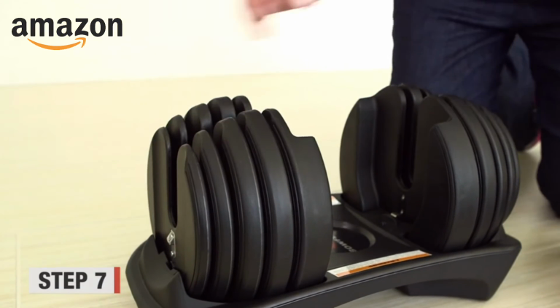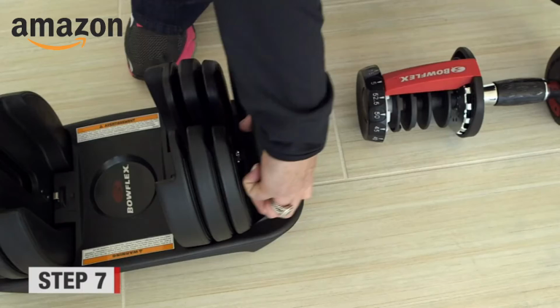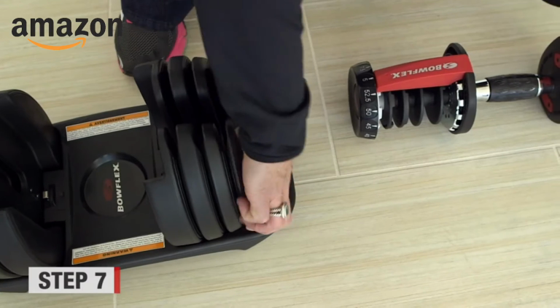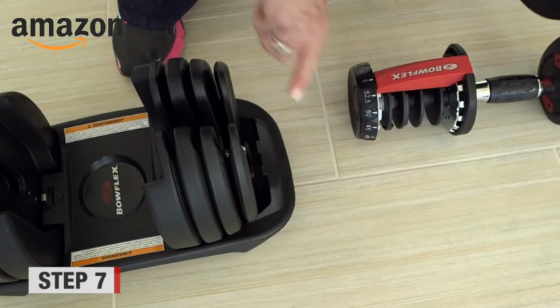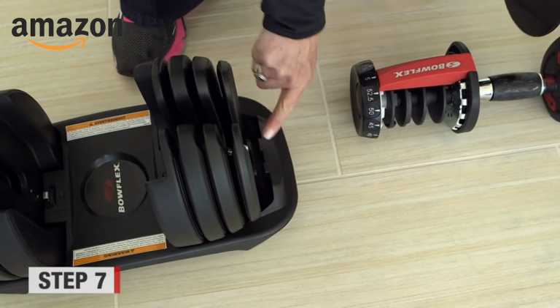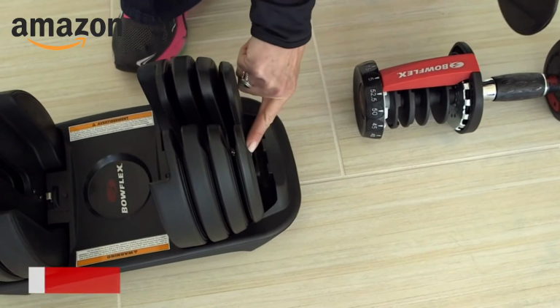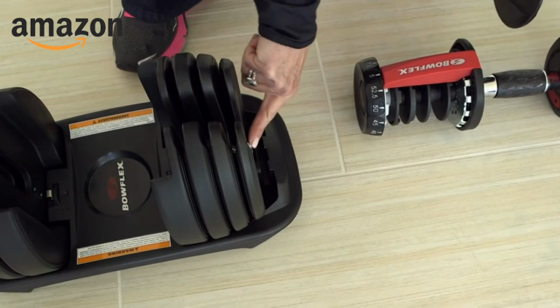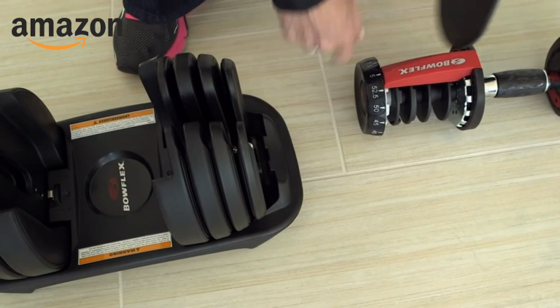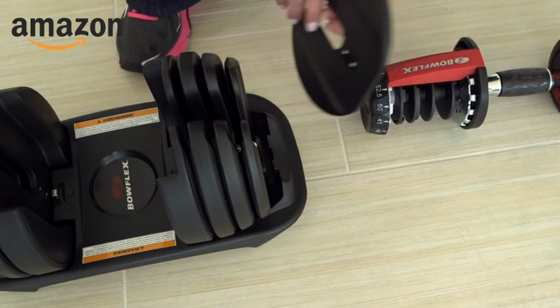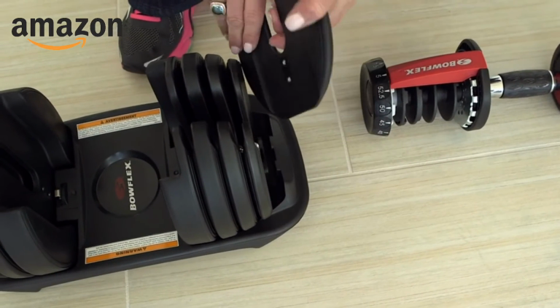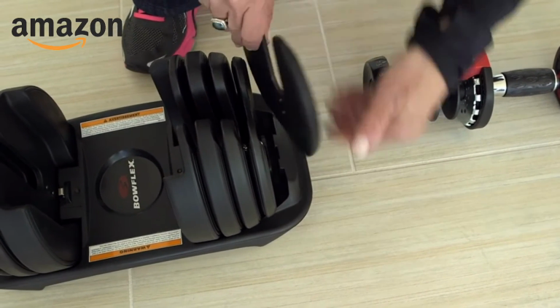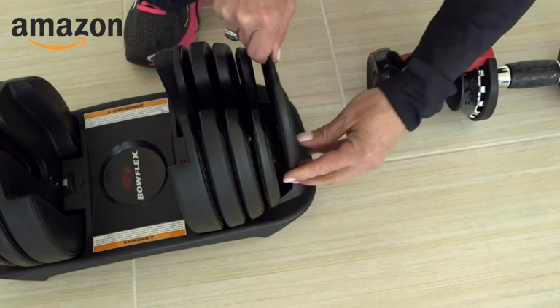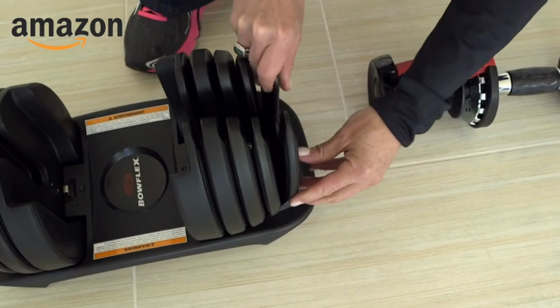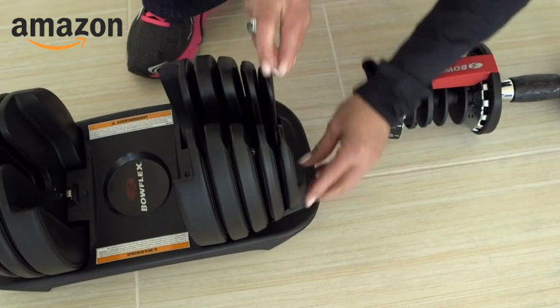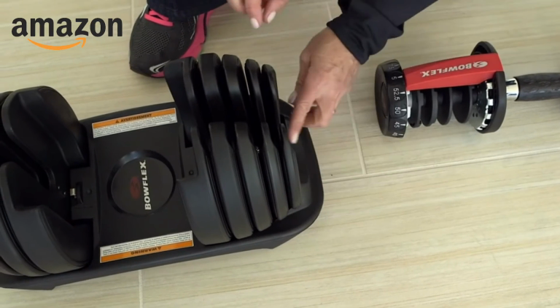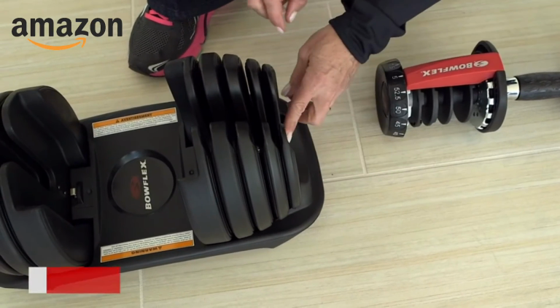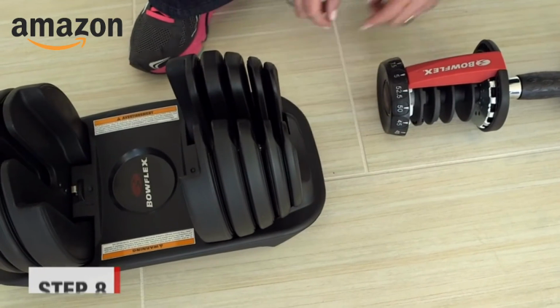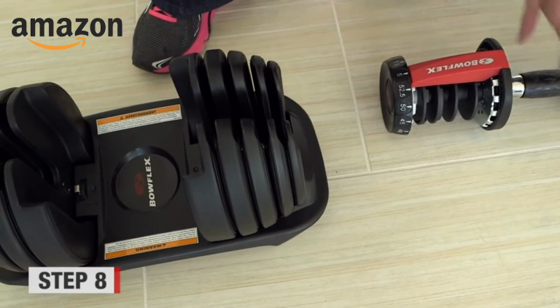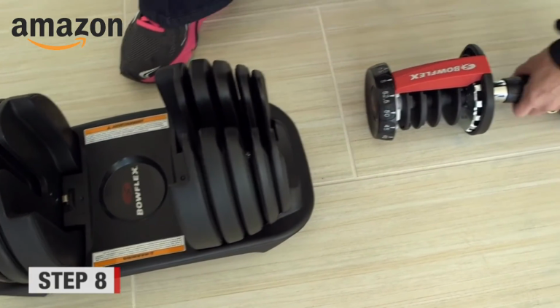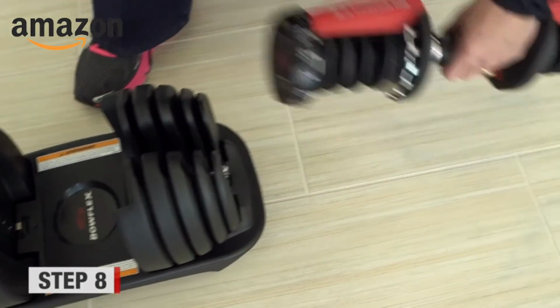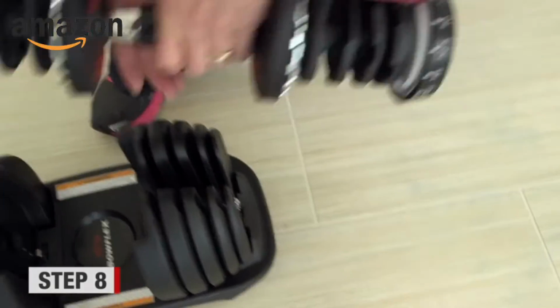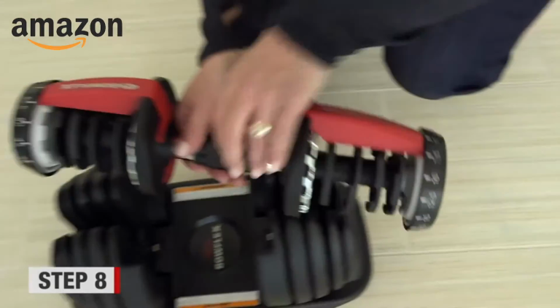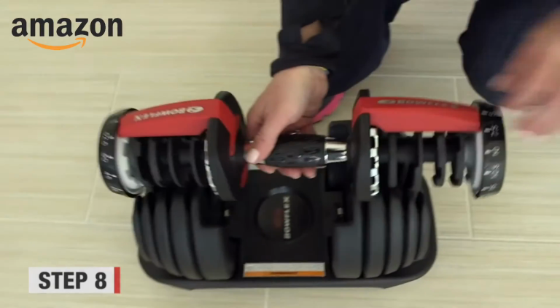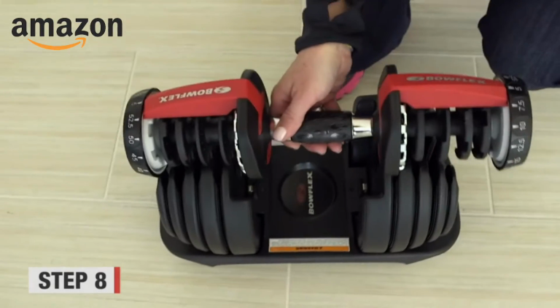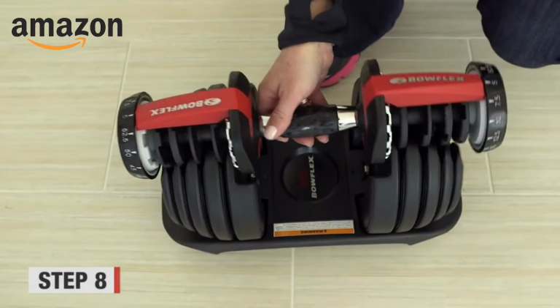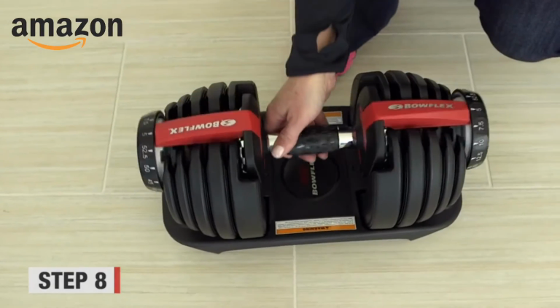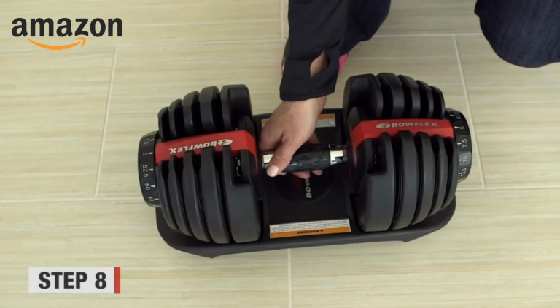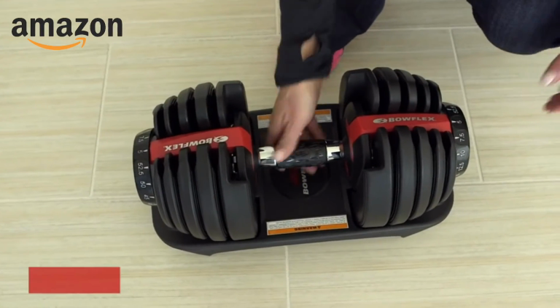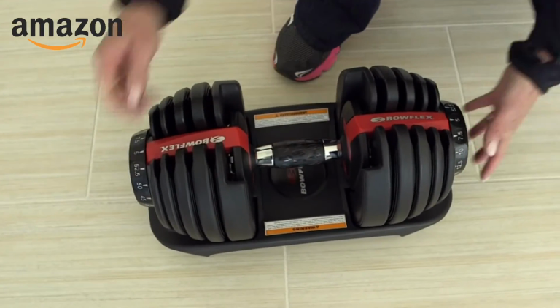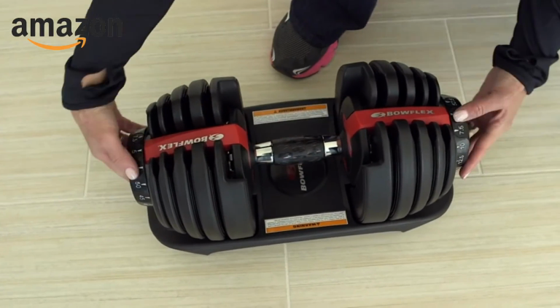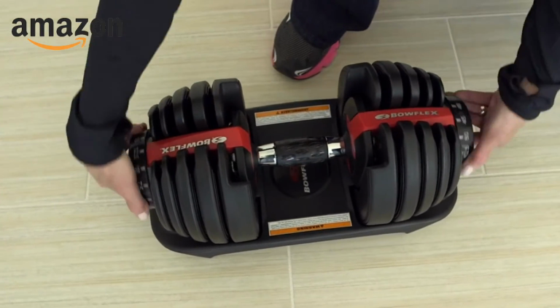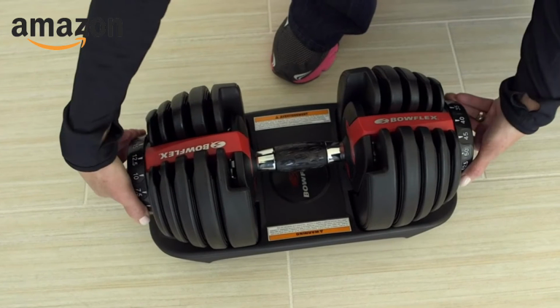Once the plates are all put back in the base with the selector tabs facing out, put the handle back on the base. You should then be able to rotate and turn the dials.